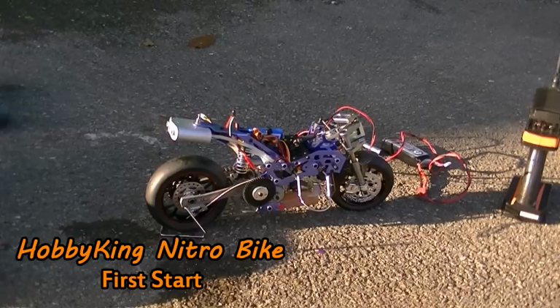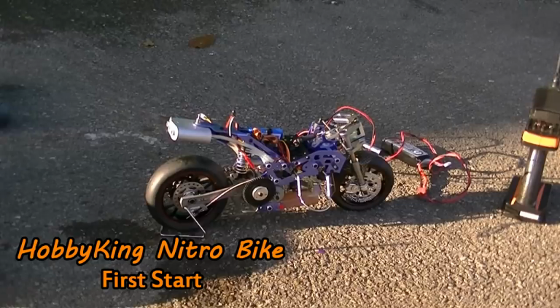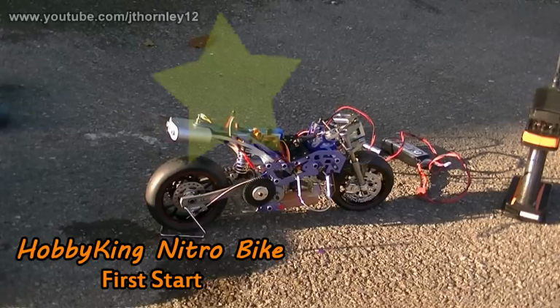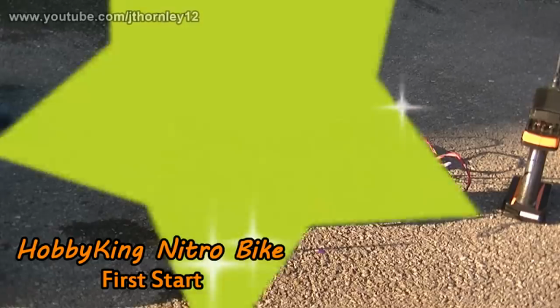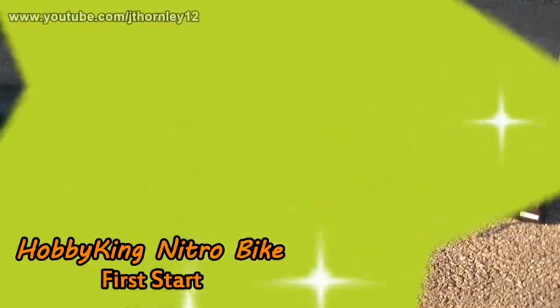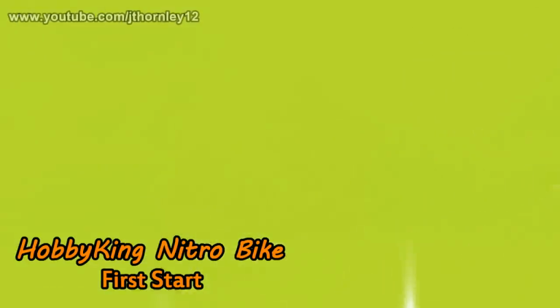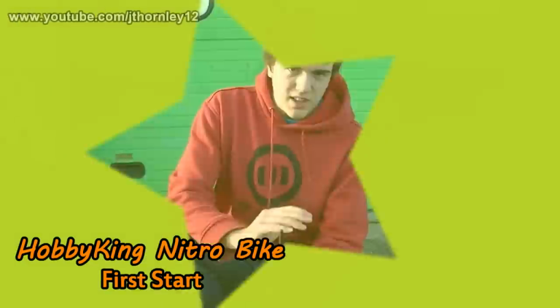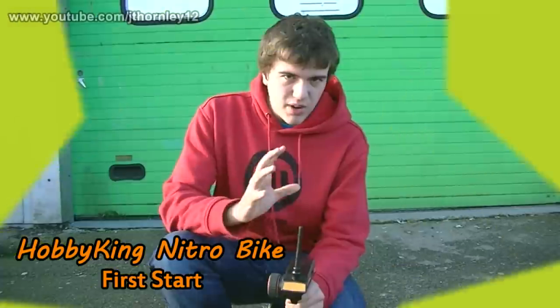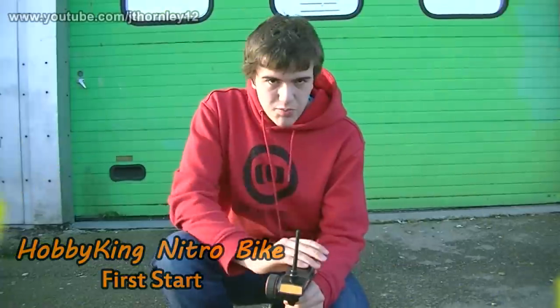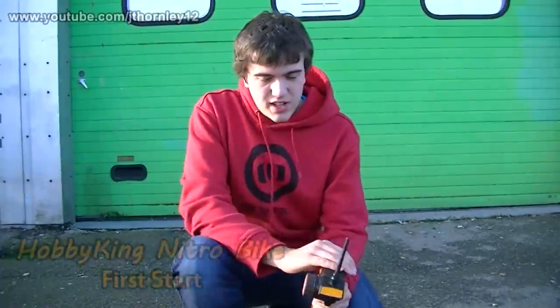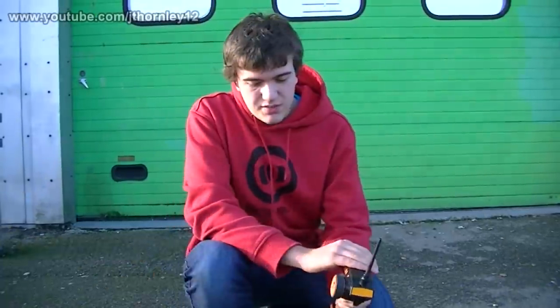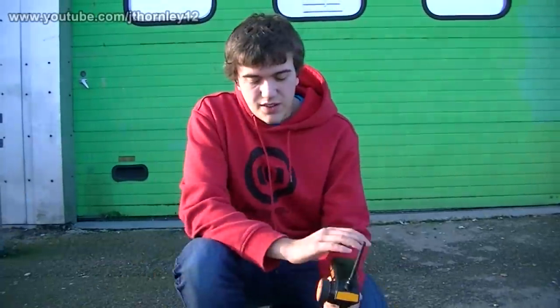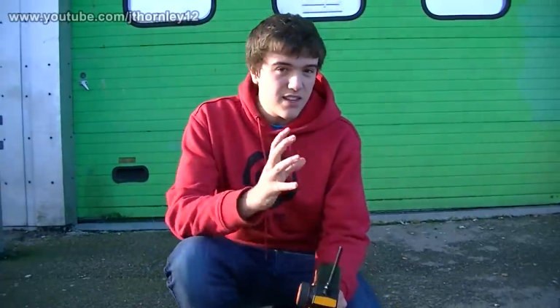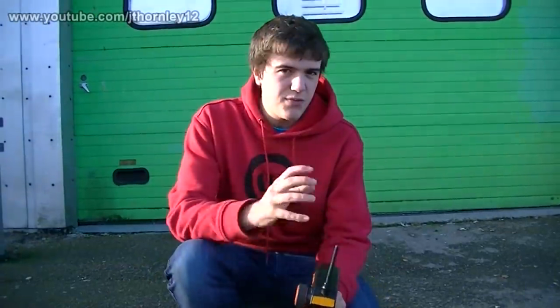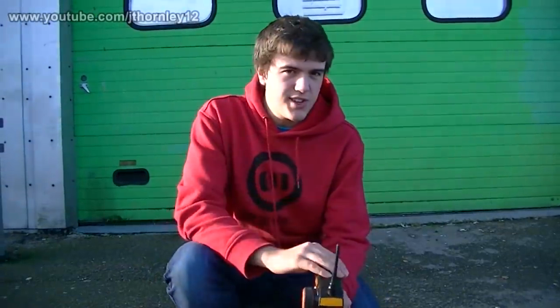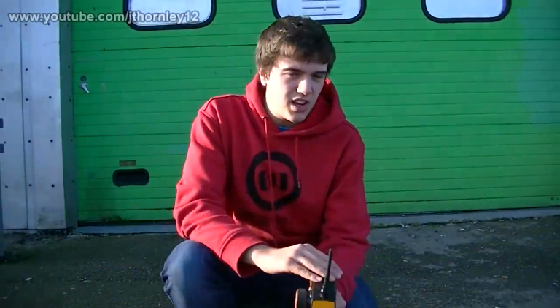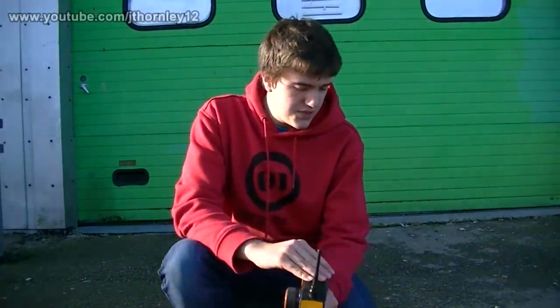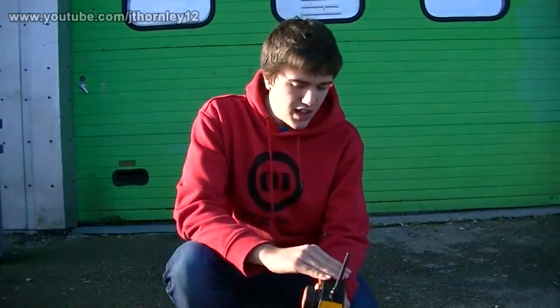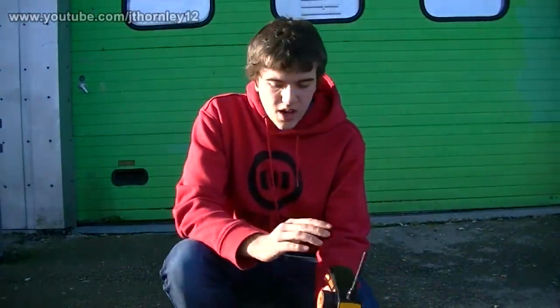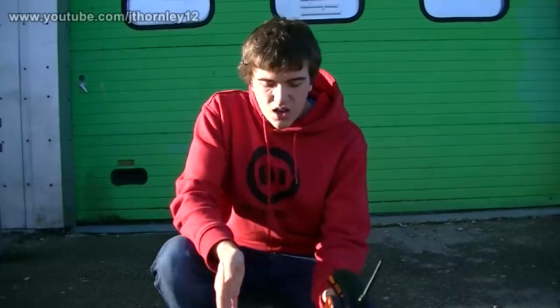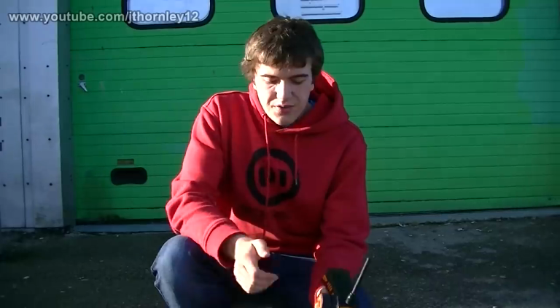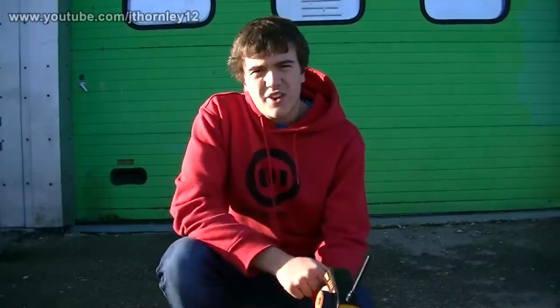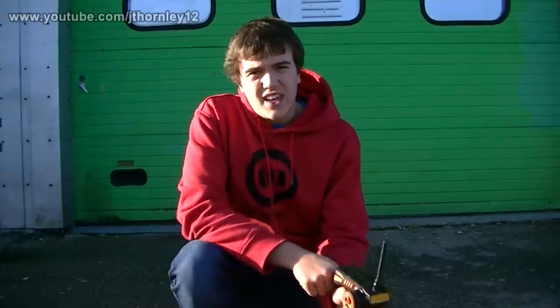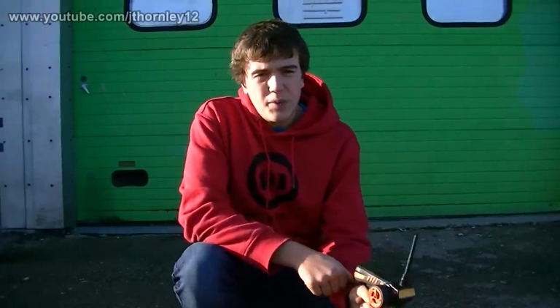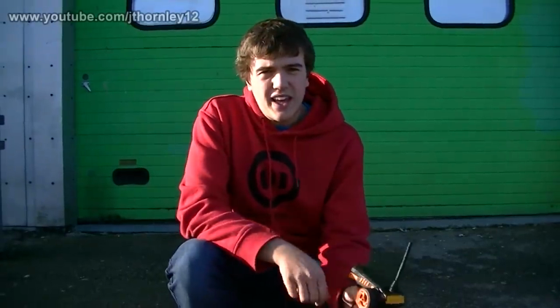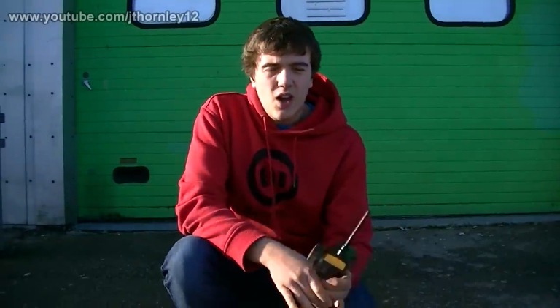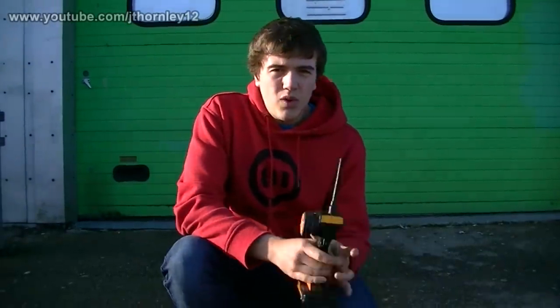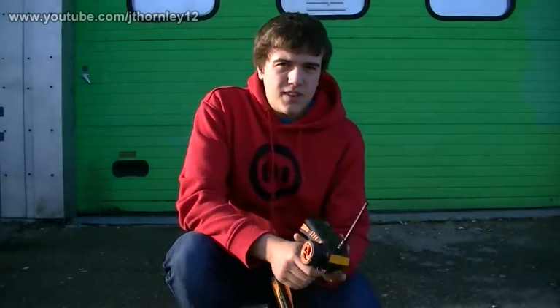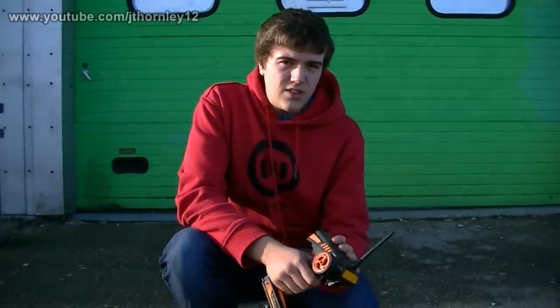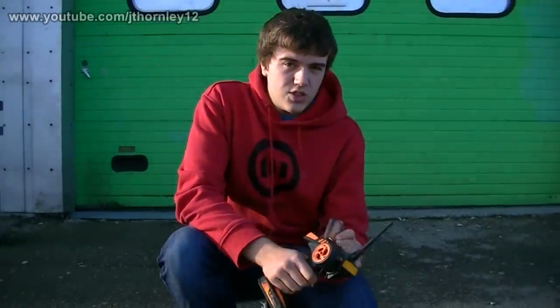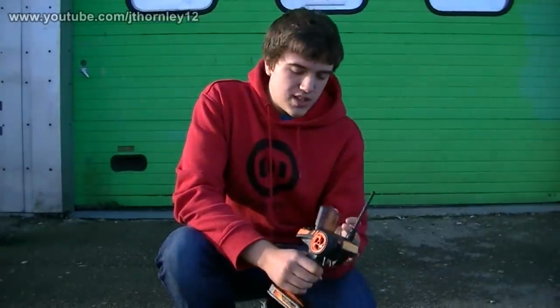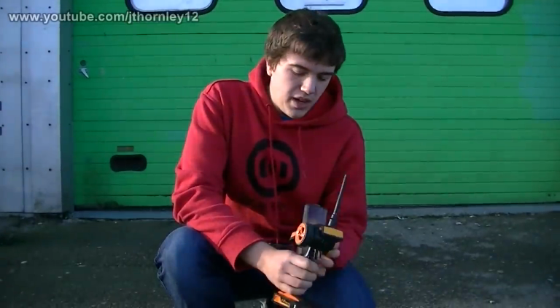Hello and welcome to the braking procedure, braking and first start video of the Hobby King 1.5 scale Nitro RC Bug.